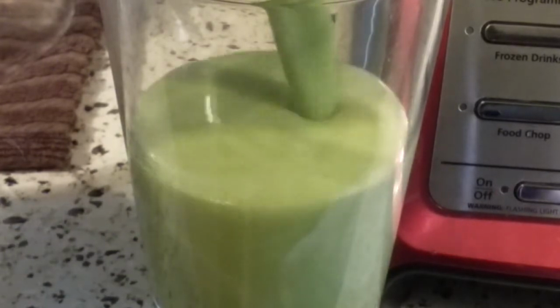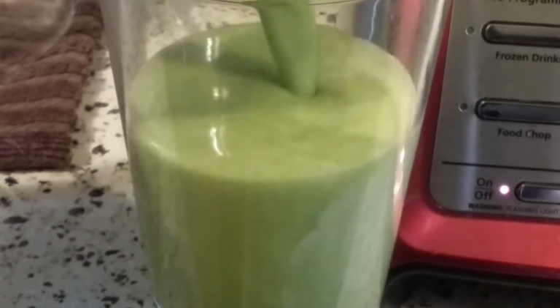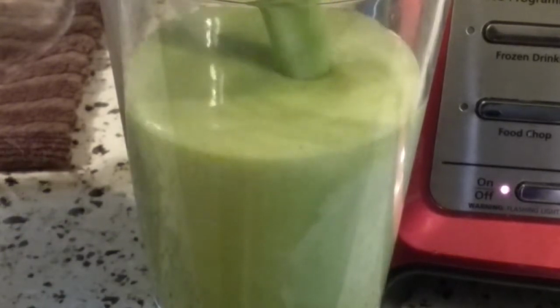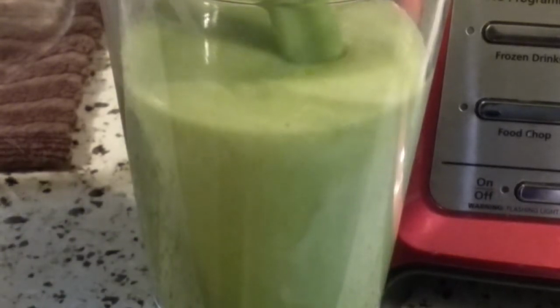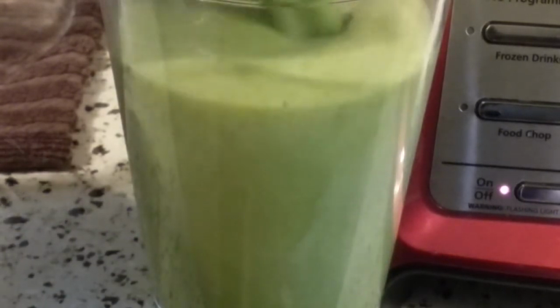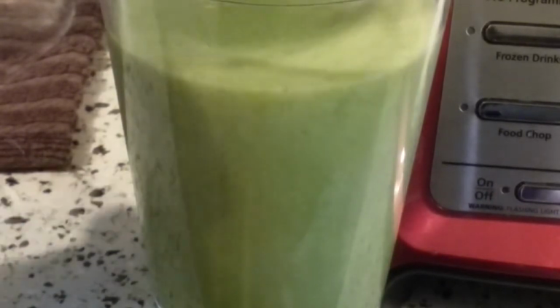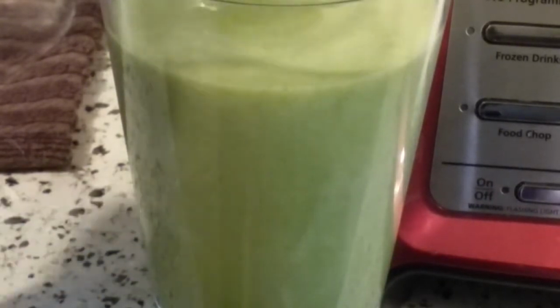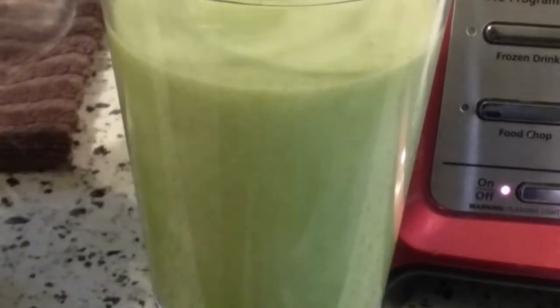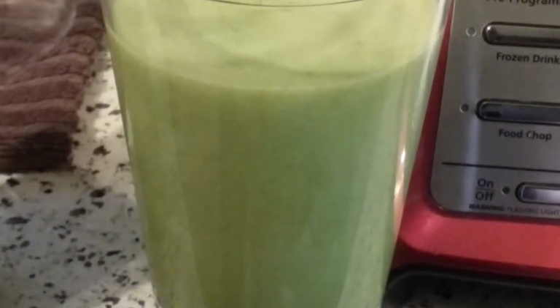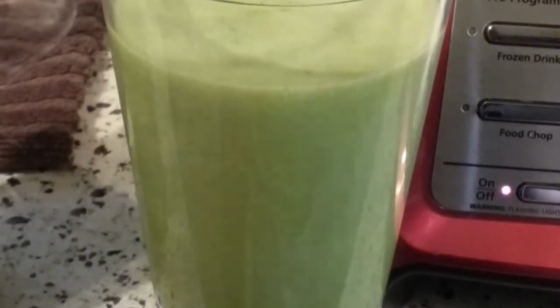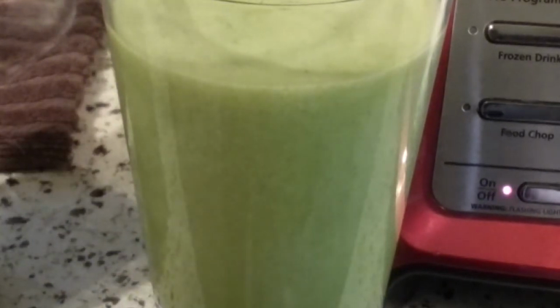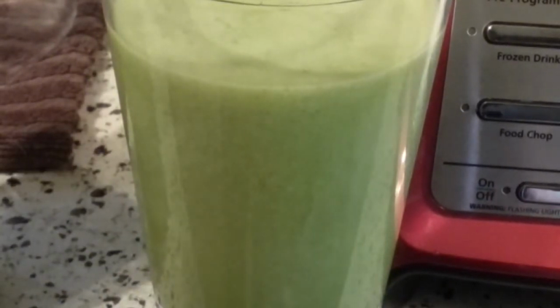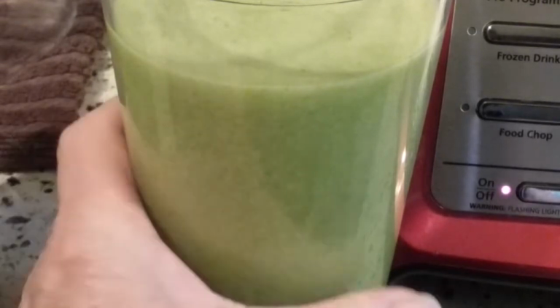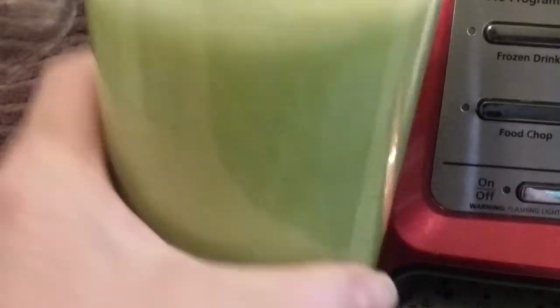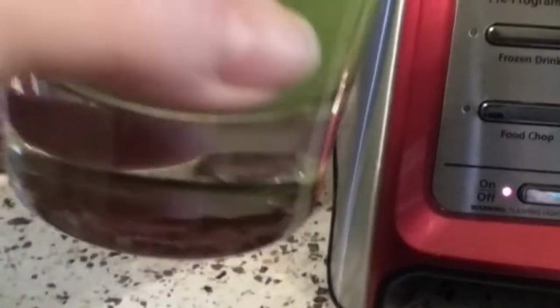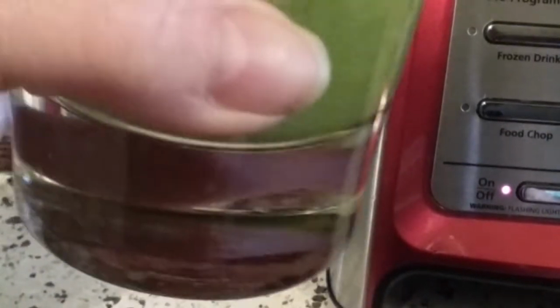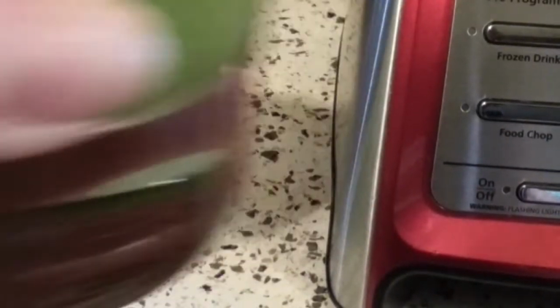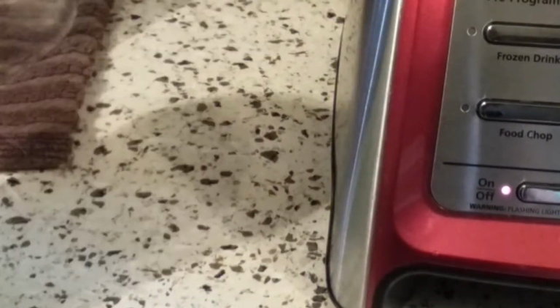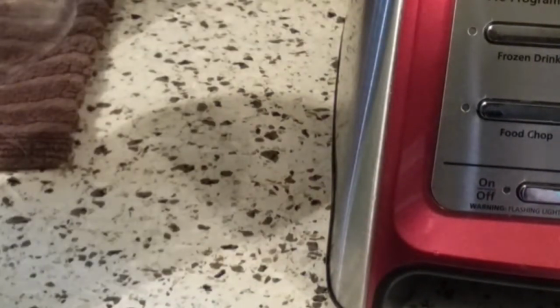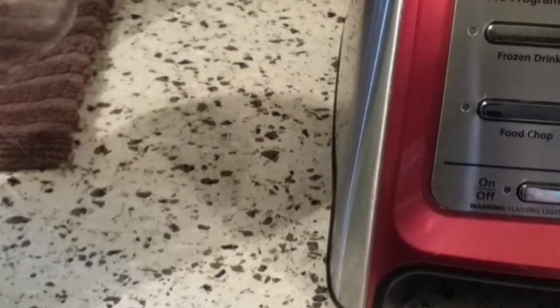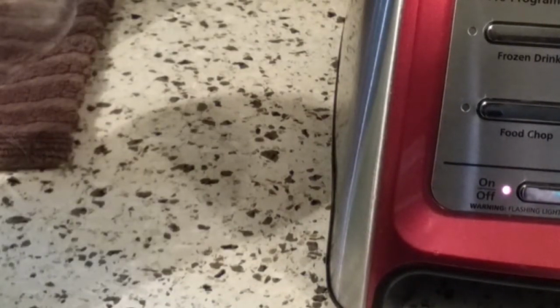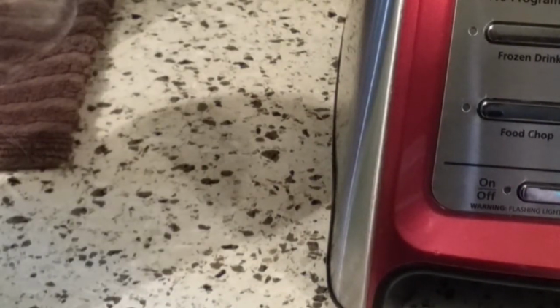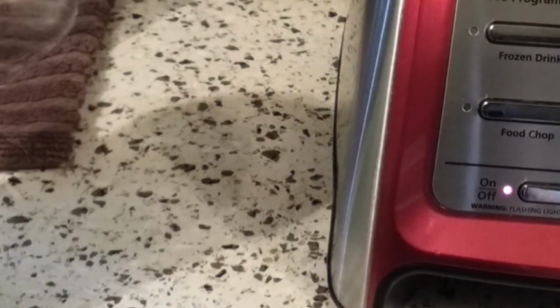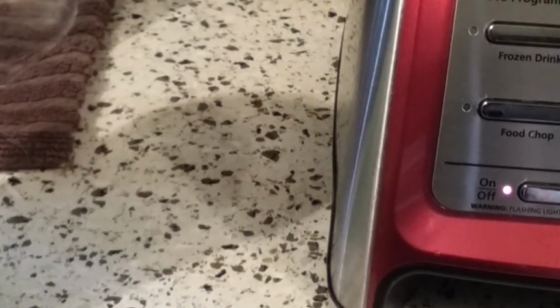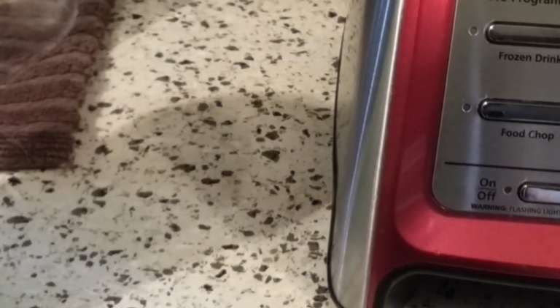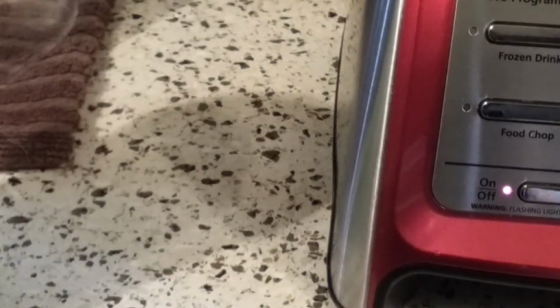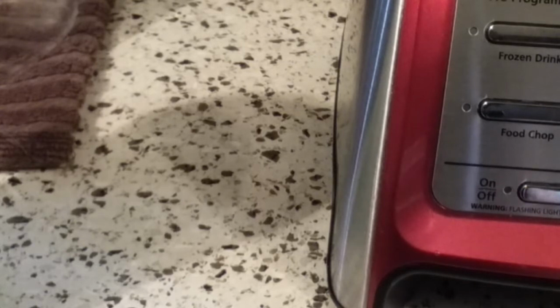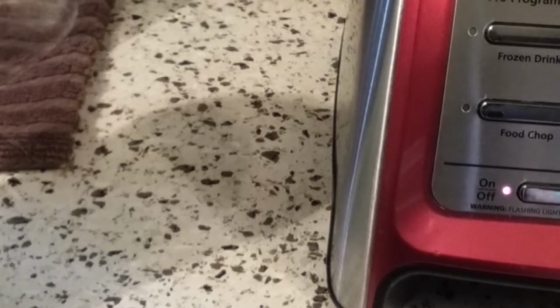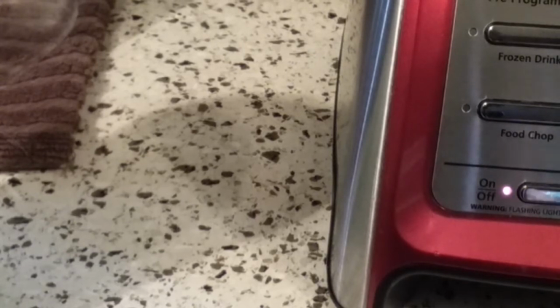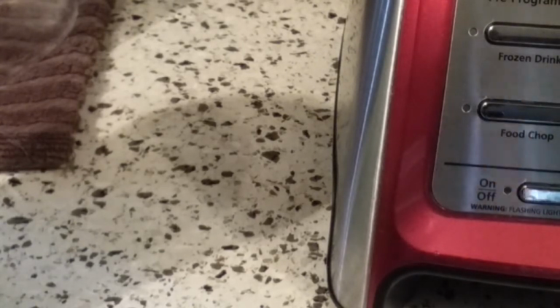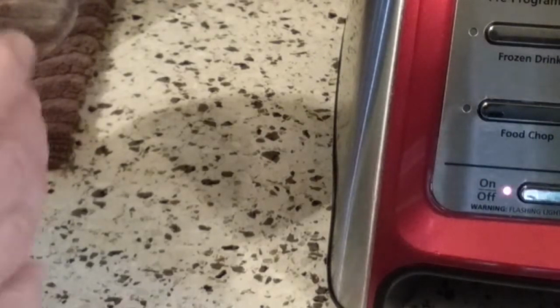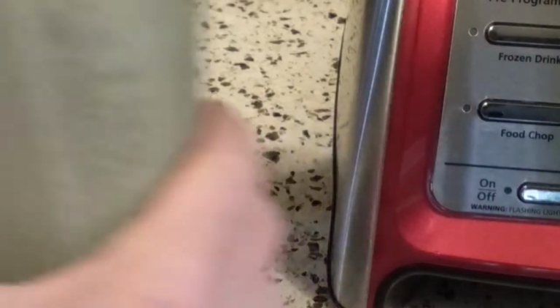Wow, look at that — that is silky smooth. Now, granted, there weren't as many ingredients in here, but that is incredibly smooth. Let's take a taste. Wow, that is really, really smooth.